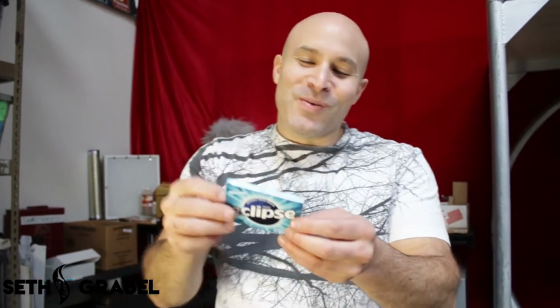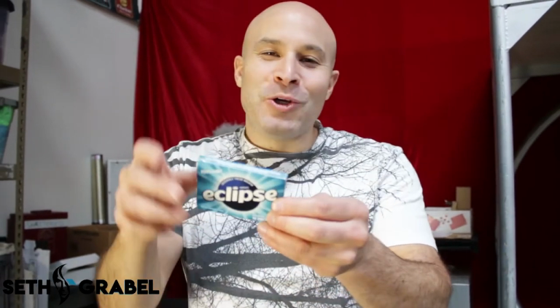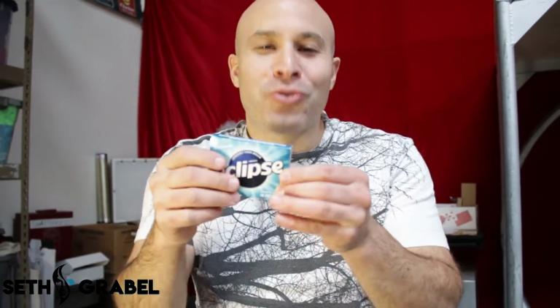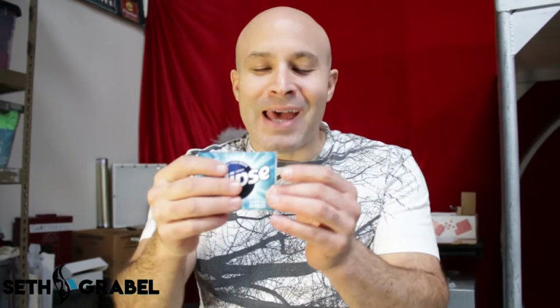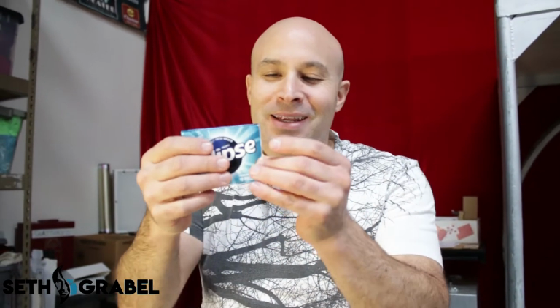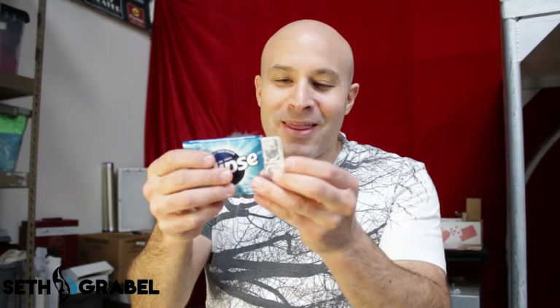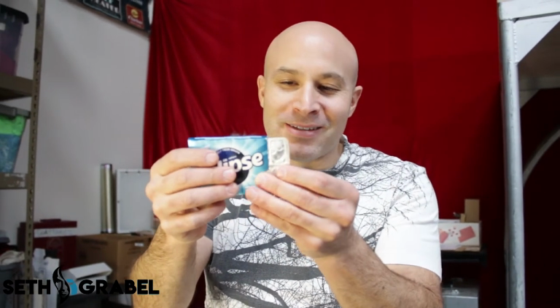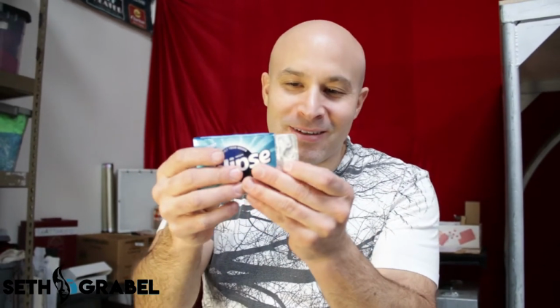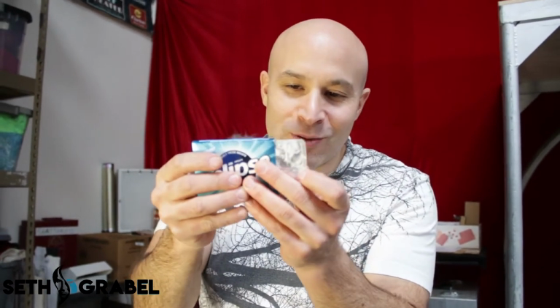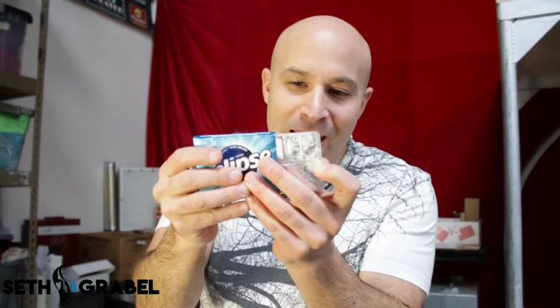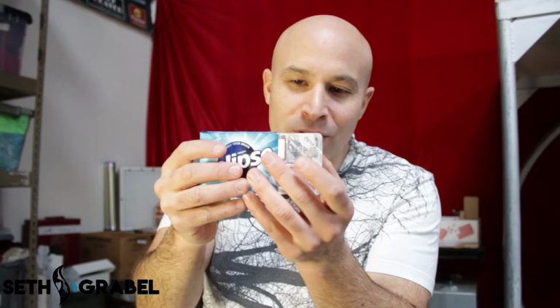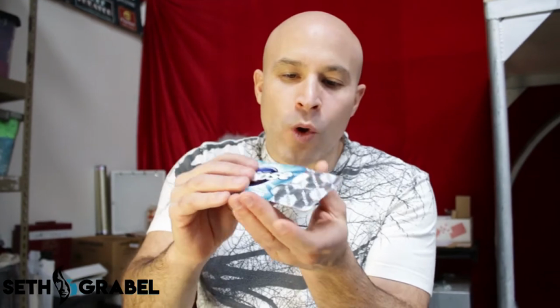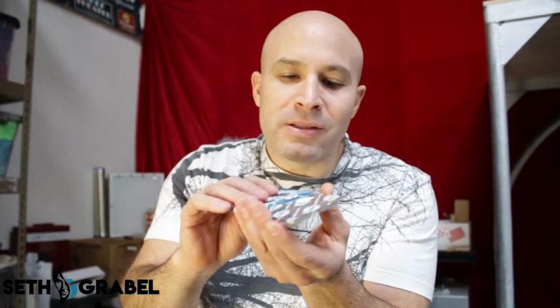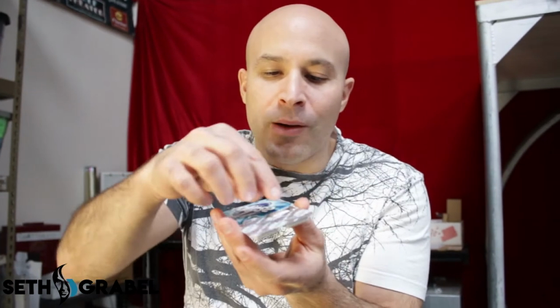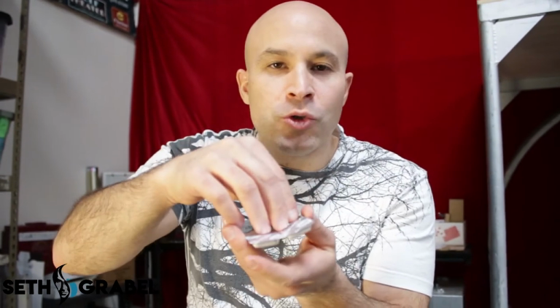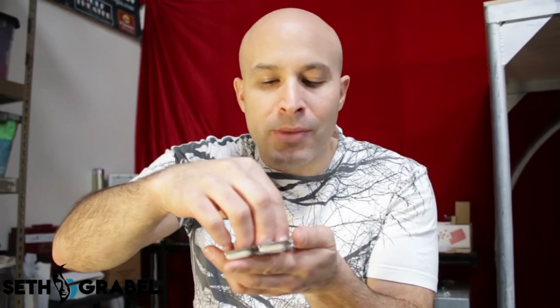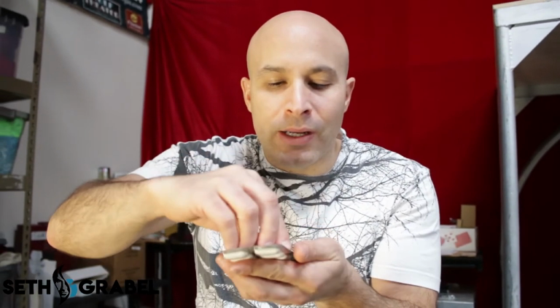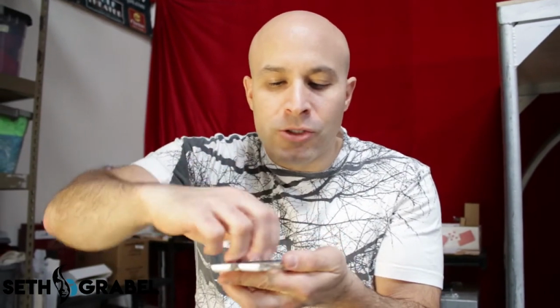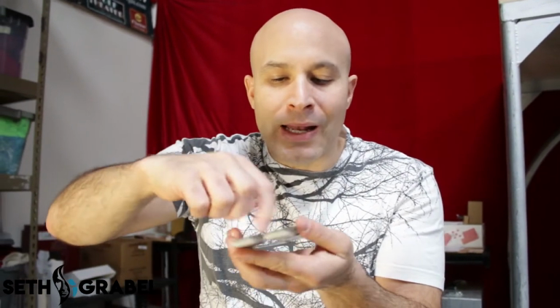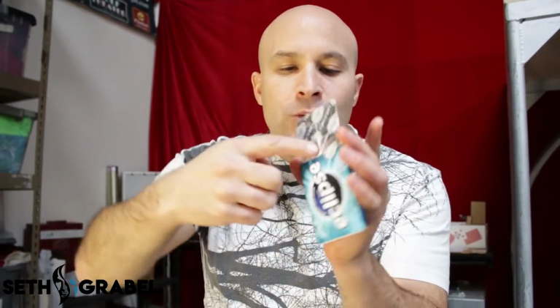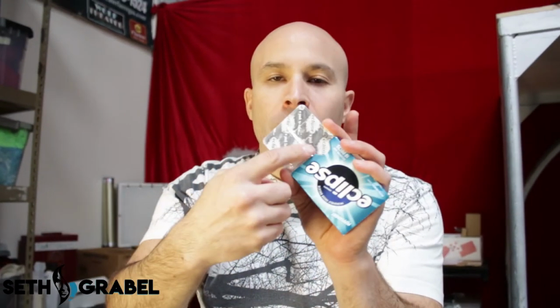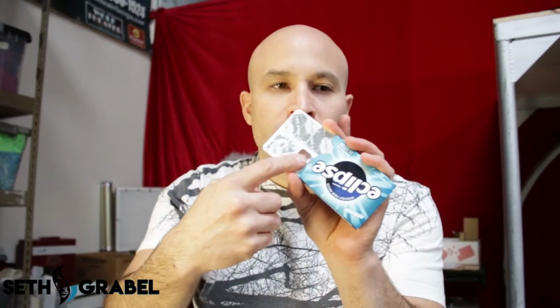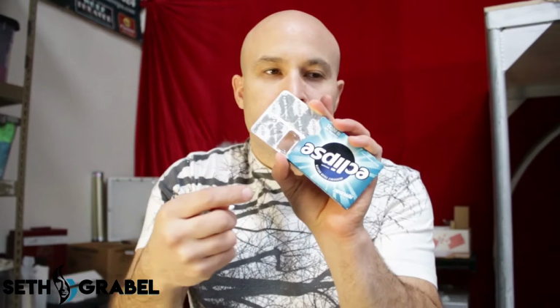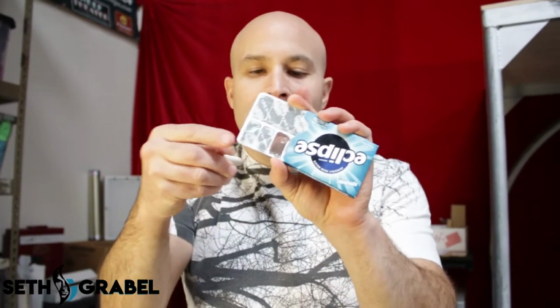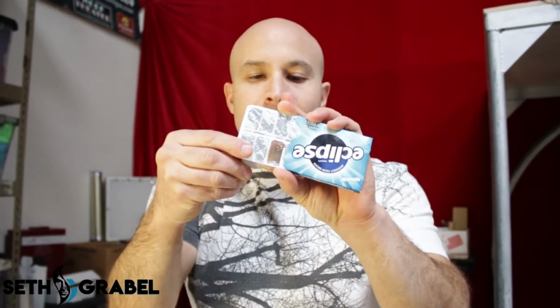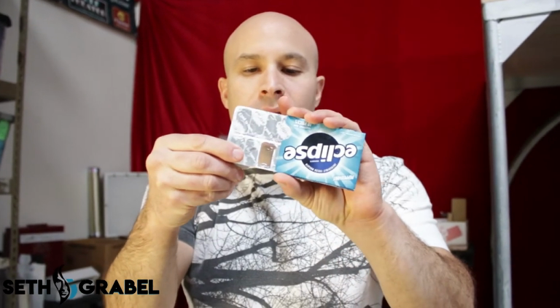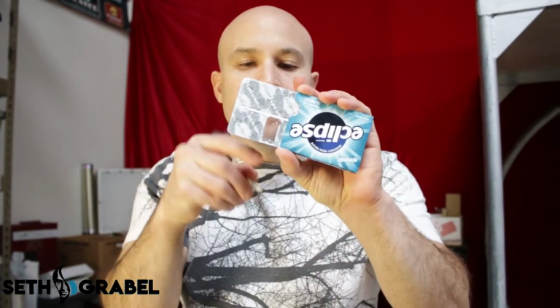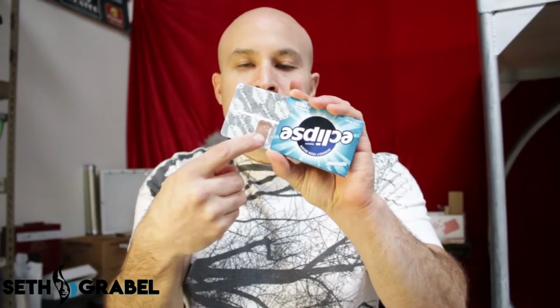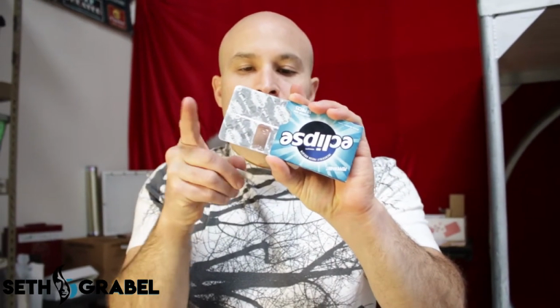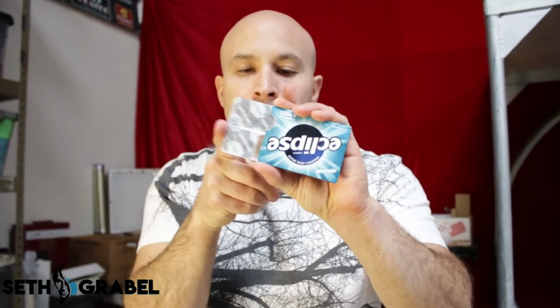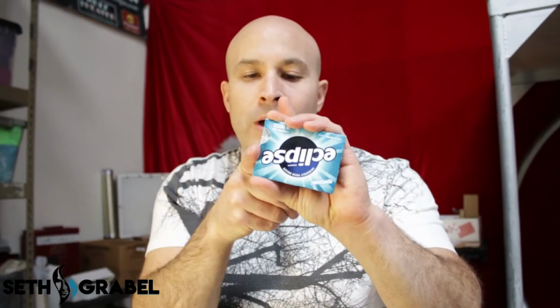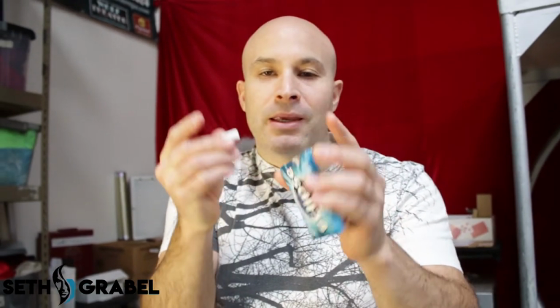What you do is you pre-set this. You take out one of the pieces of gum, usually in the middle. You take it out and get rid of all the tinfoil so it's a nice clean piece, then pop it right back in.